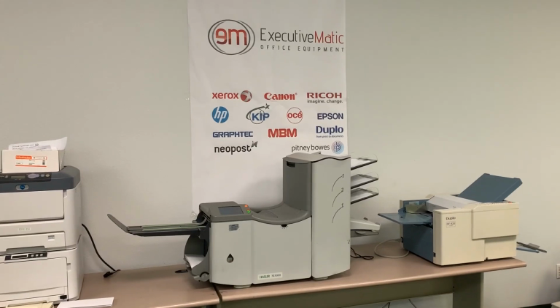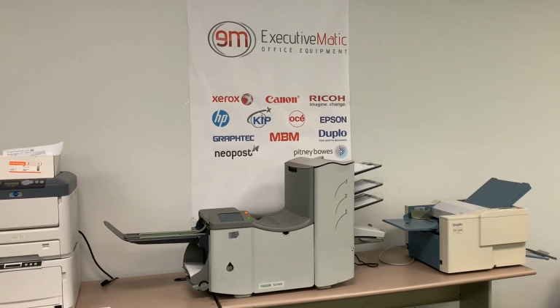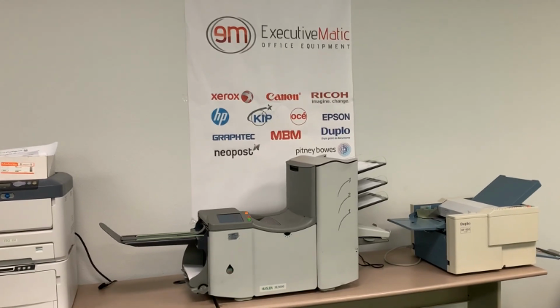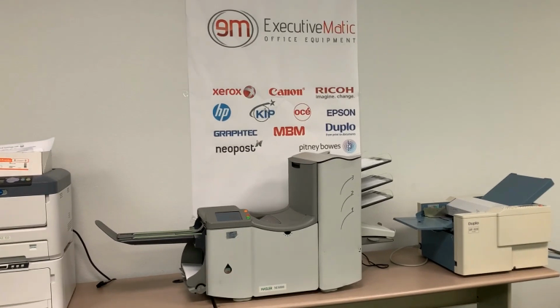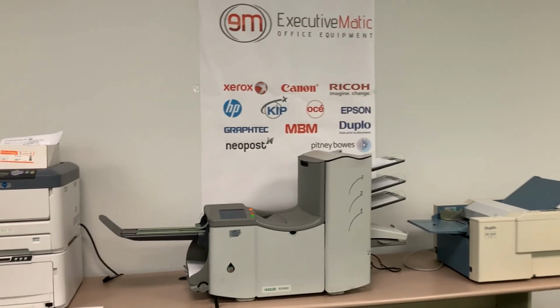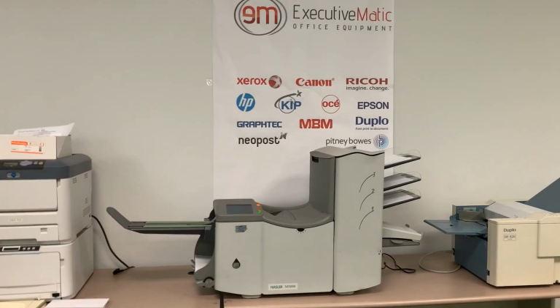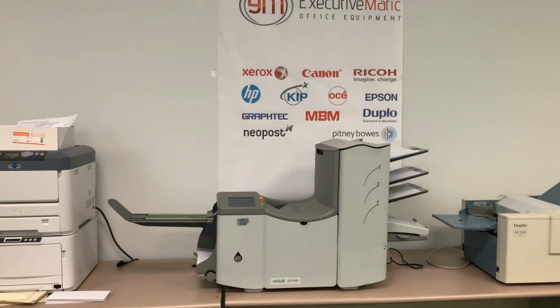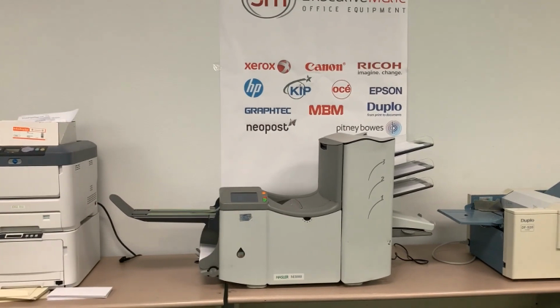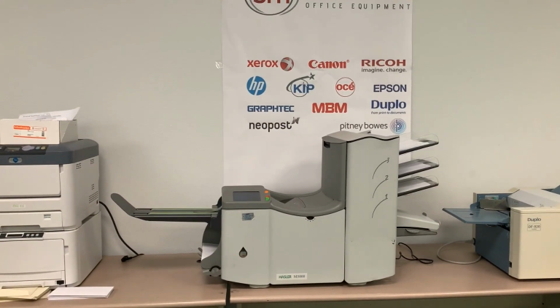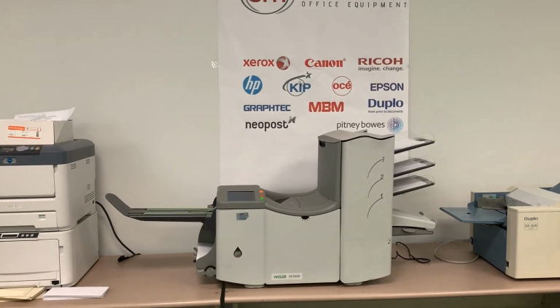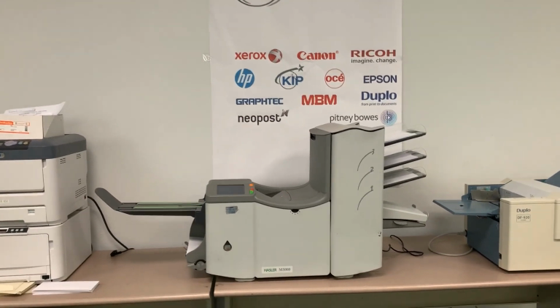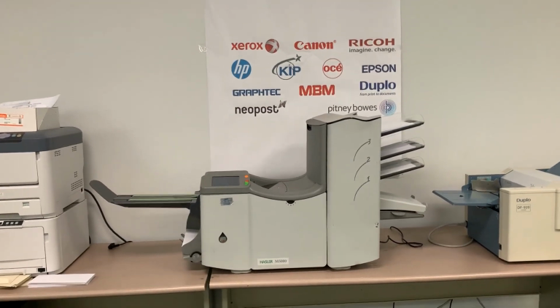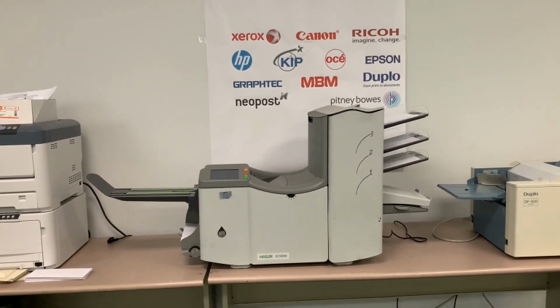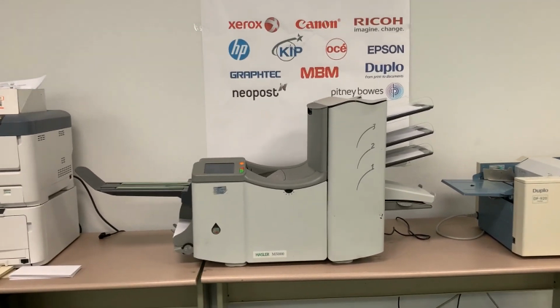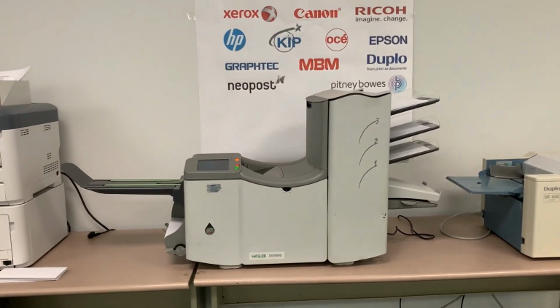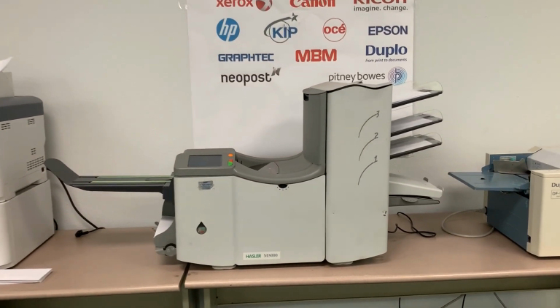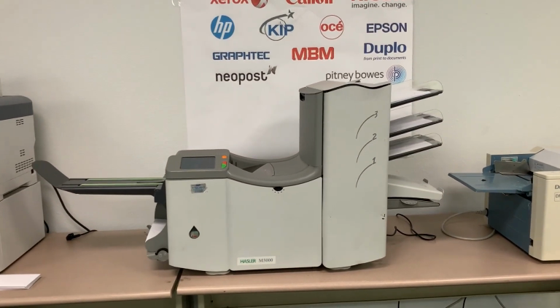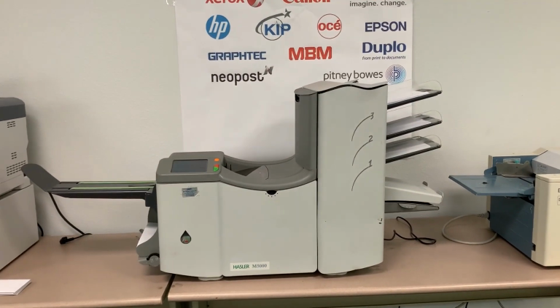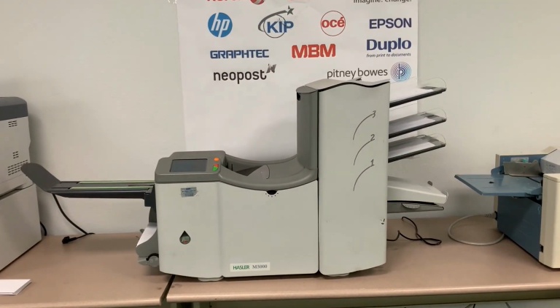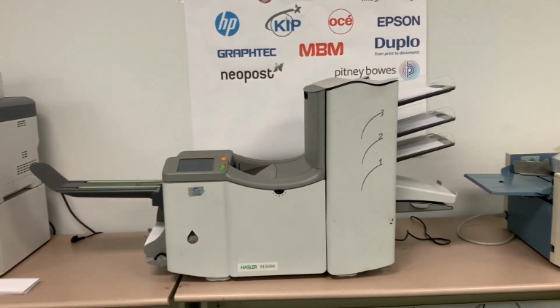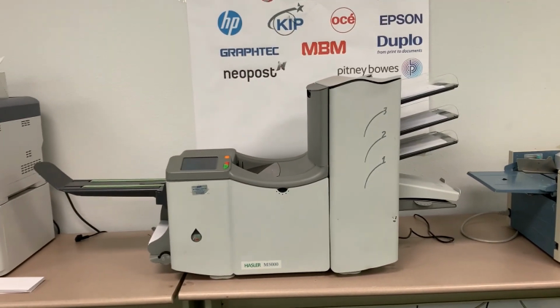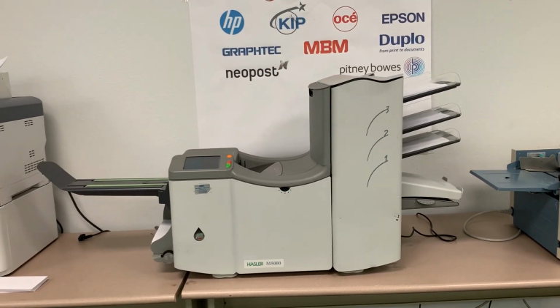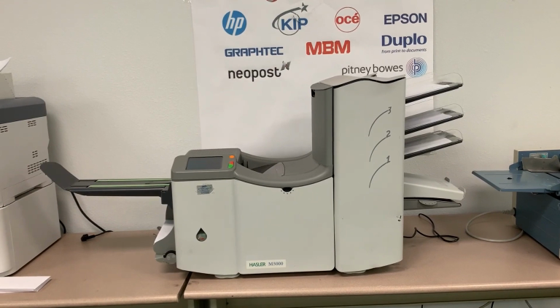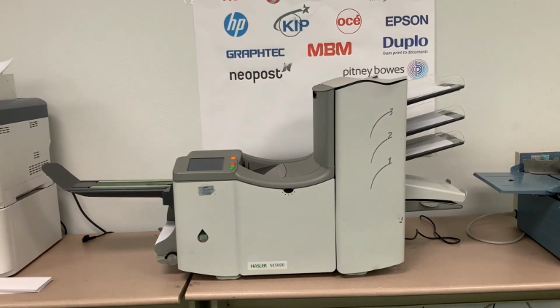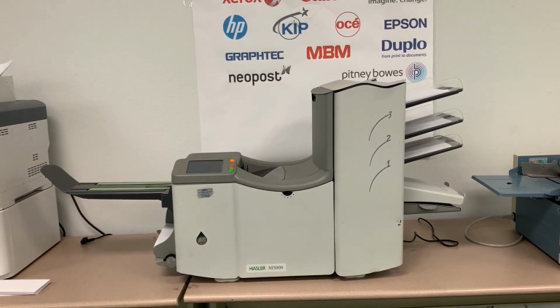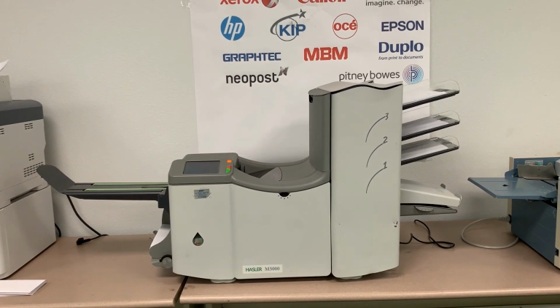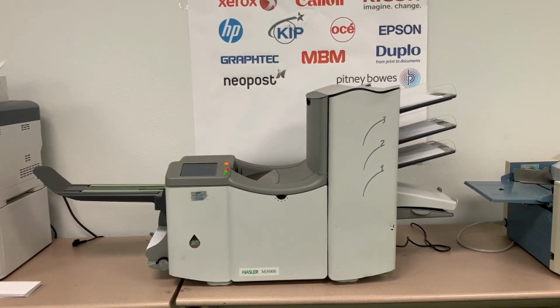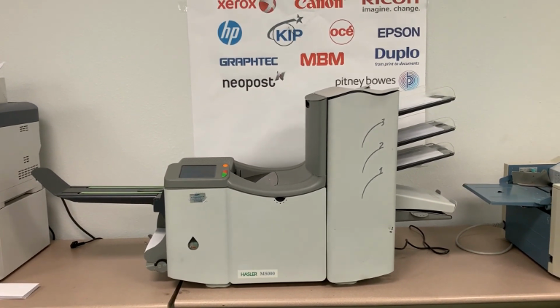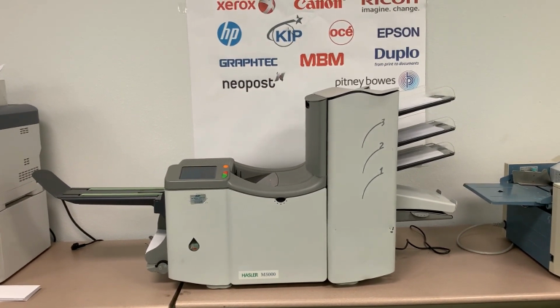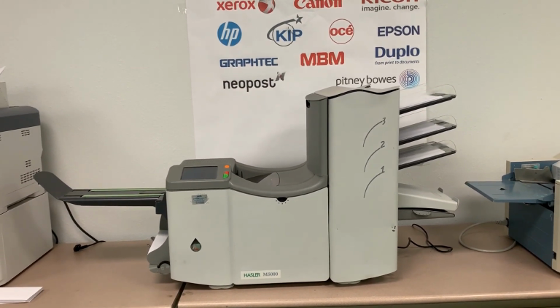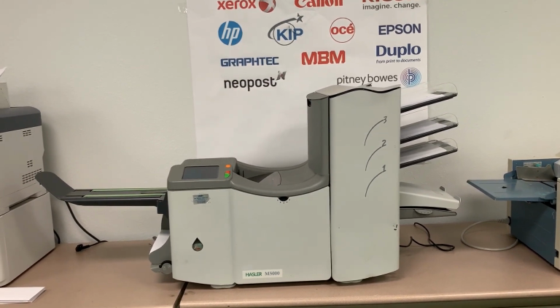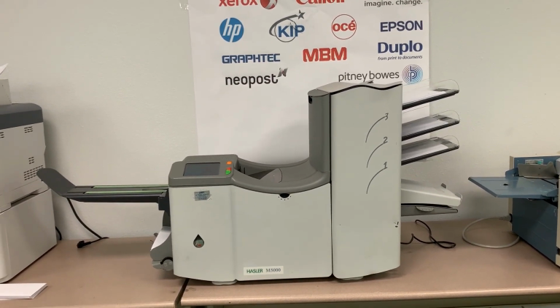Here we have the Hazler M5000, fully refurbished with over $1,000 in new parts. This machine is an envelope stuffer, folder inserter, and folder sealer.